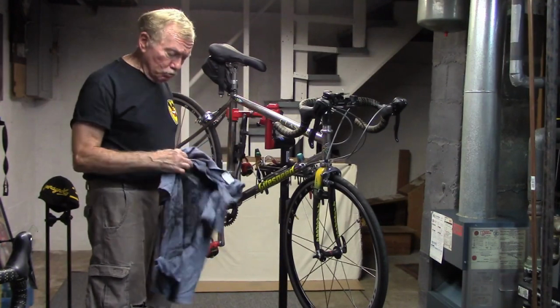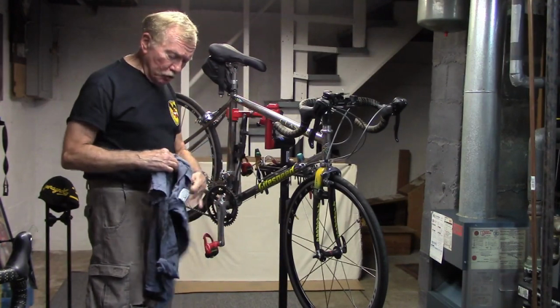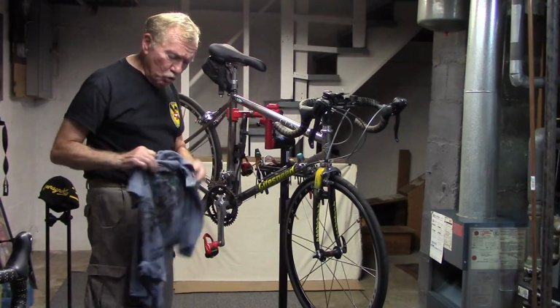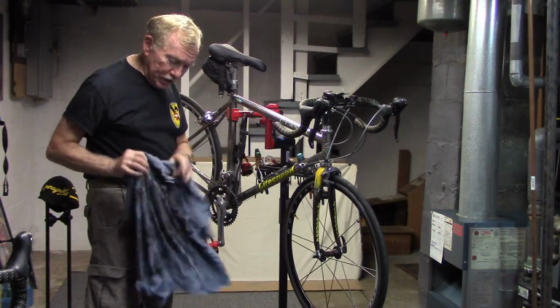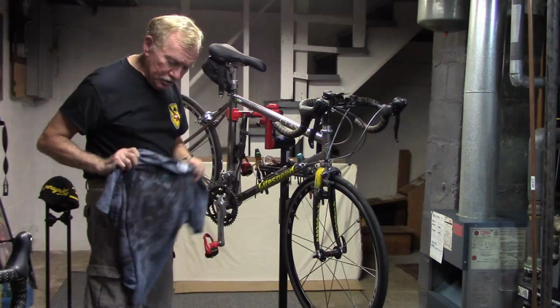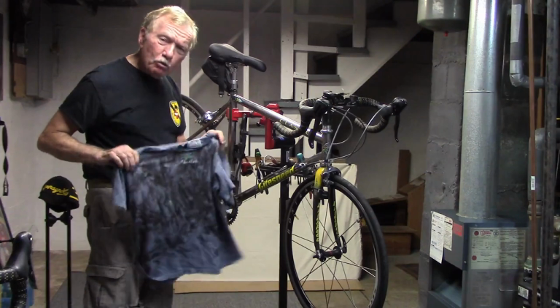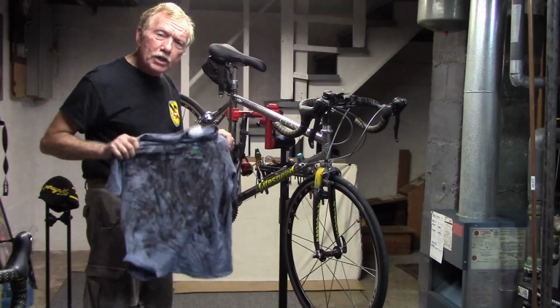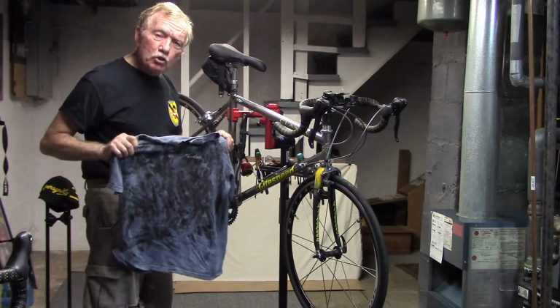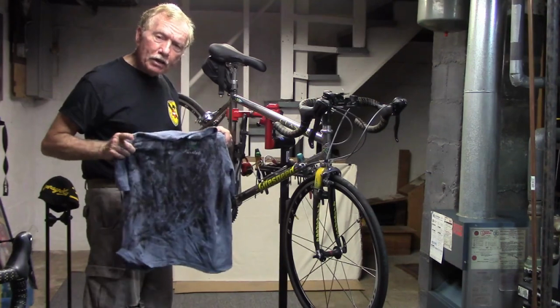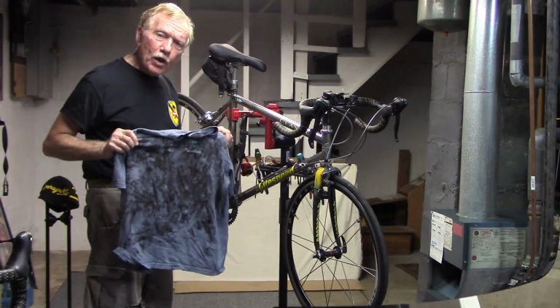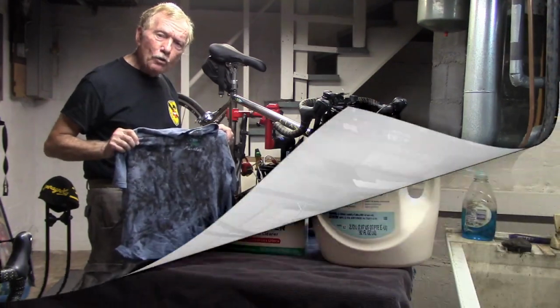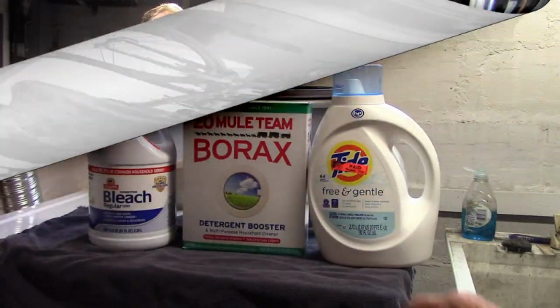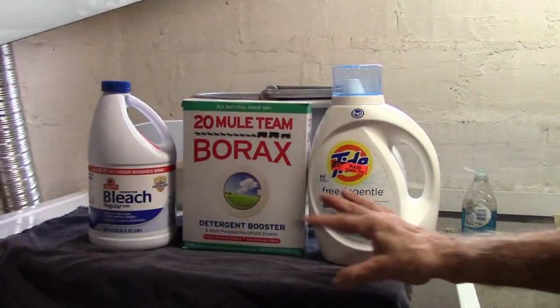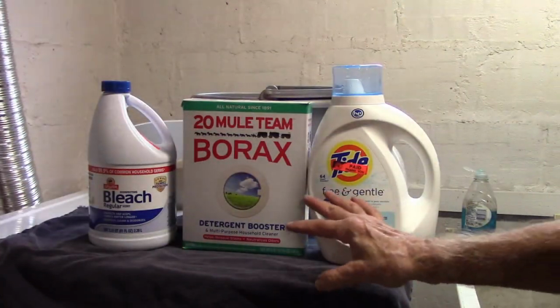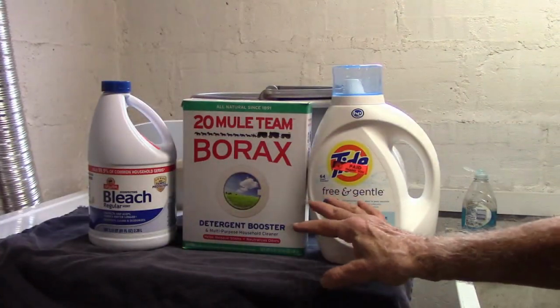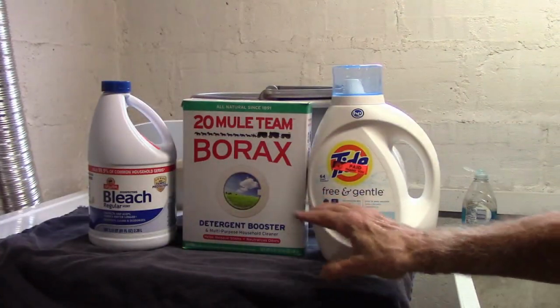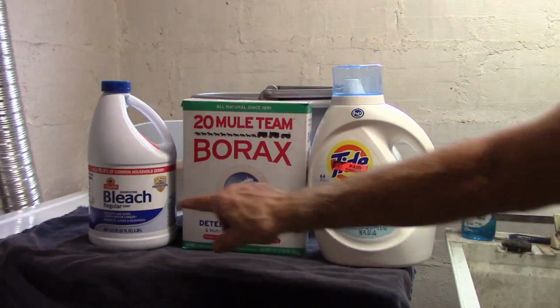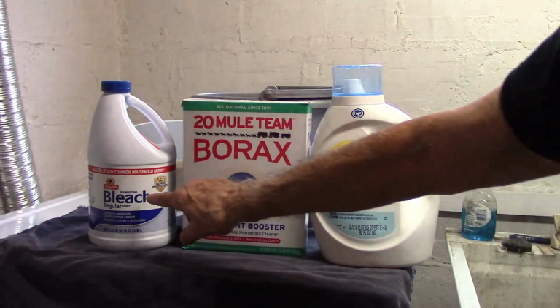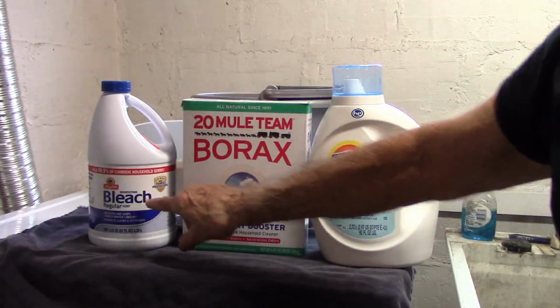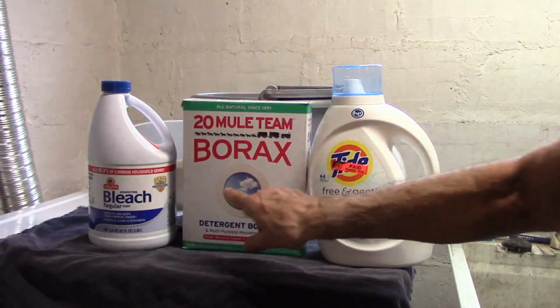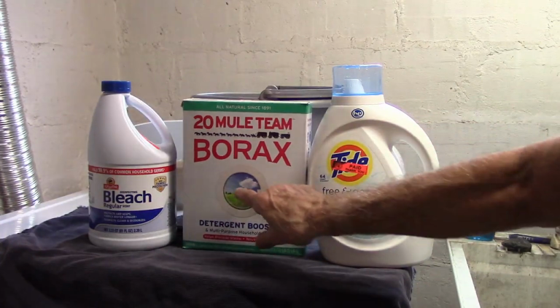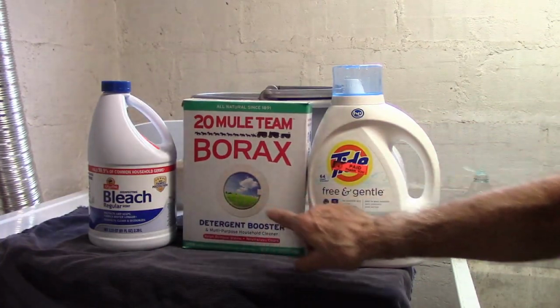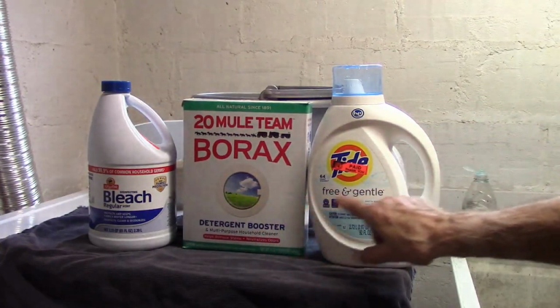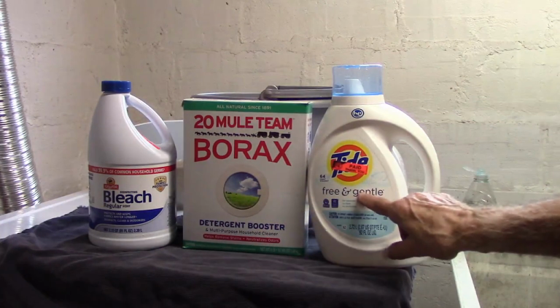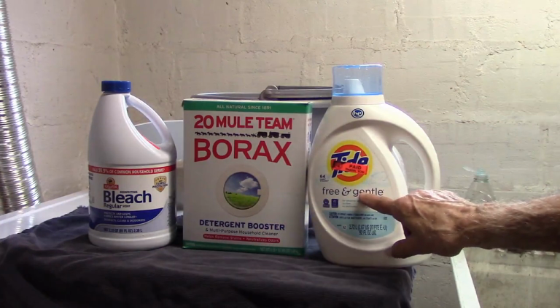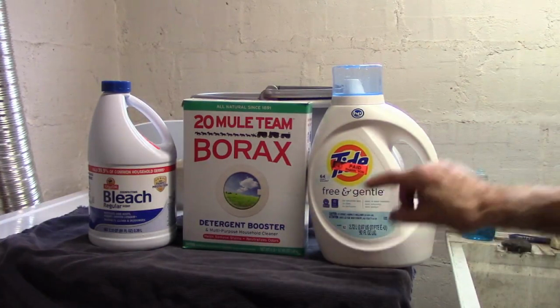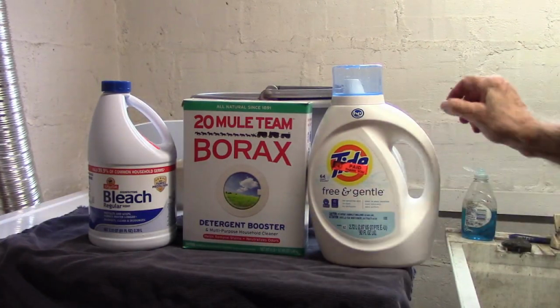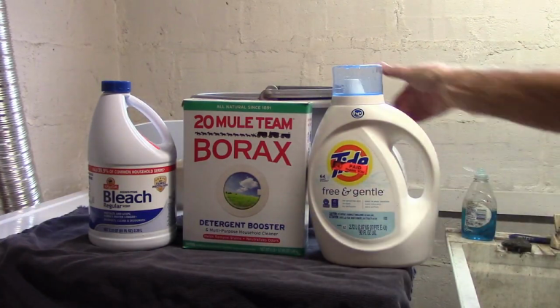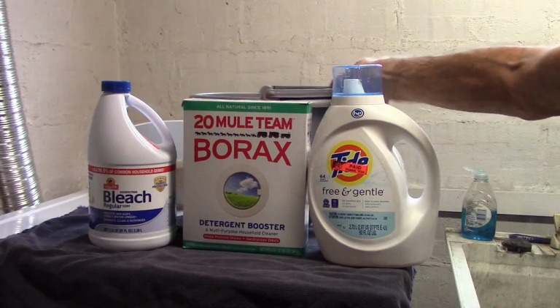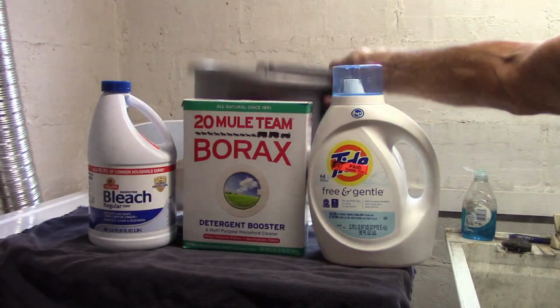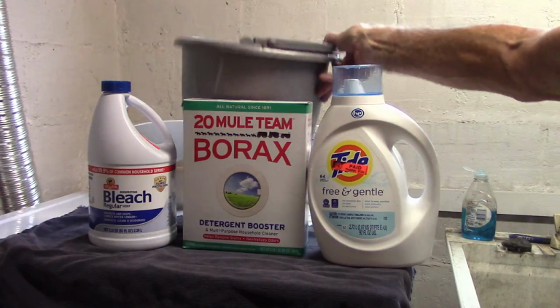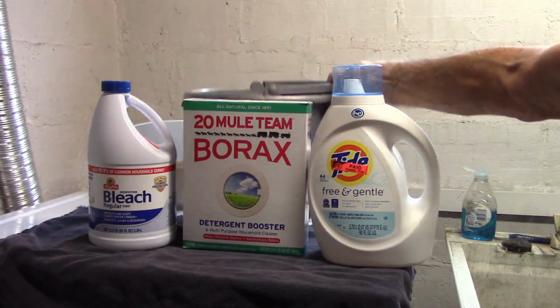But if we do want to clean this, we will give it a try and I'll show you how. The supplies we're going to test out are bleach, borax, and Tide combined. We'll need a bucket also, and I'll show you how to use that.